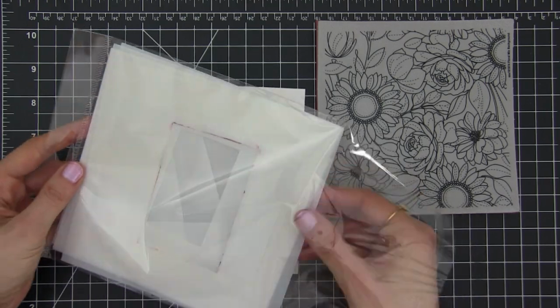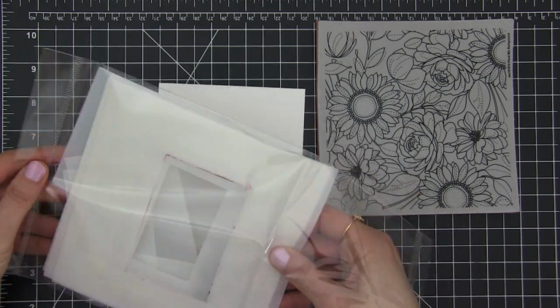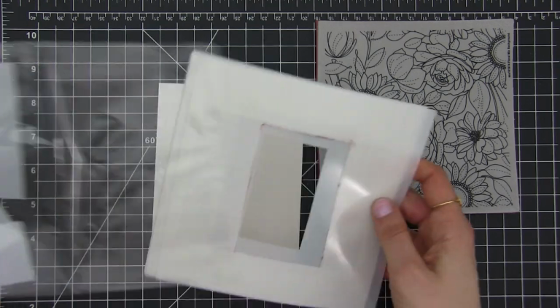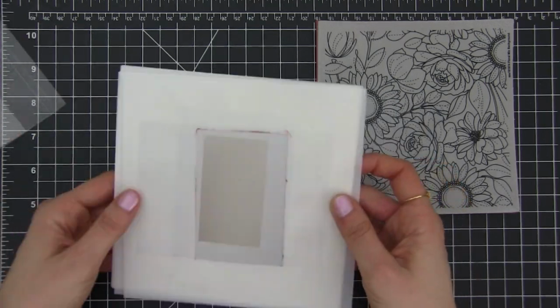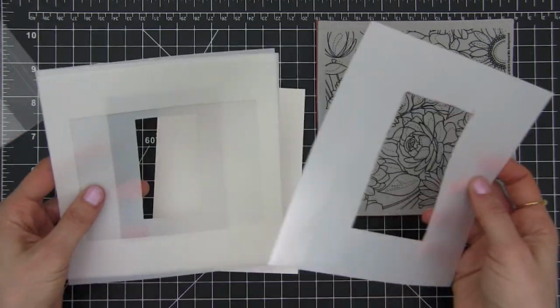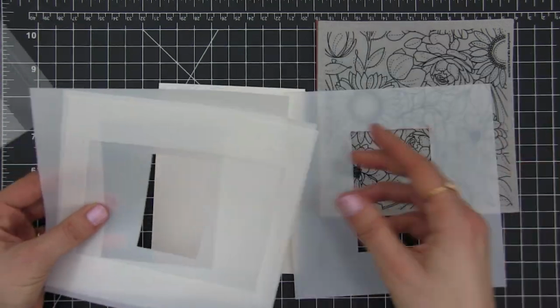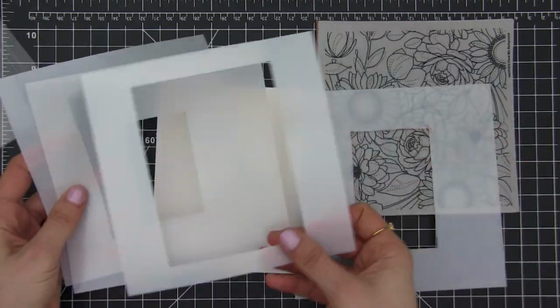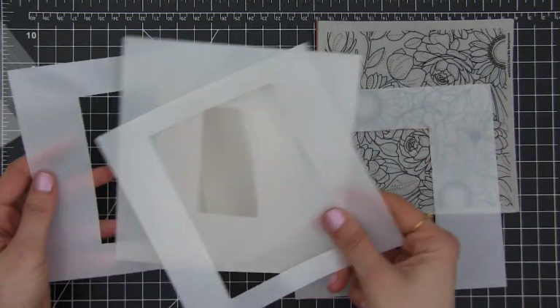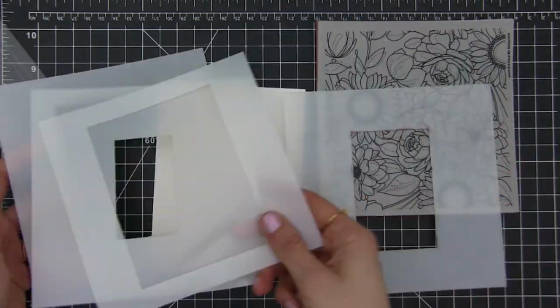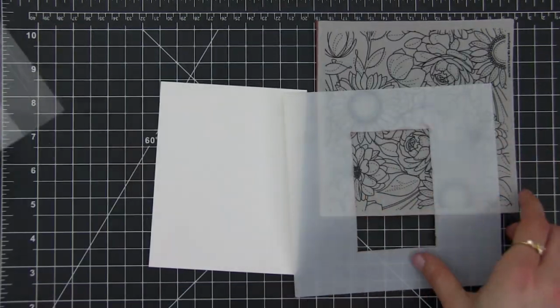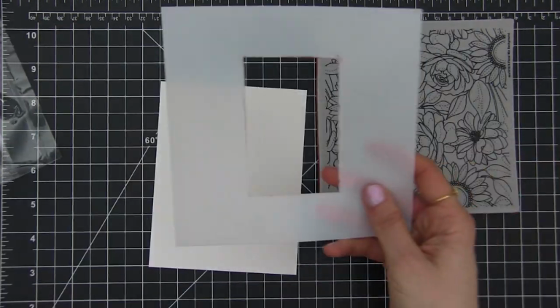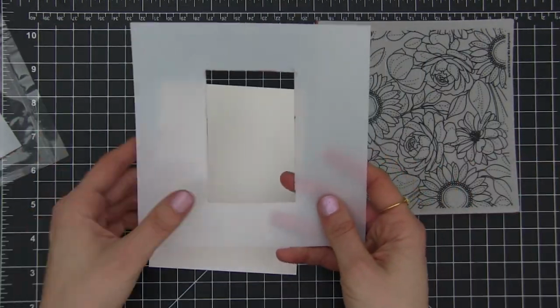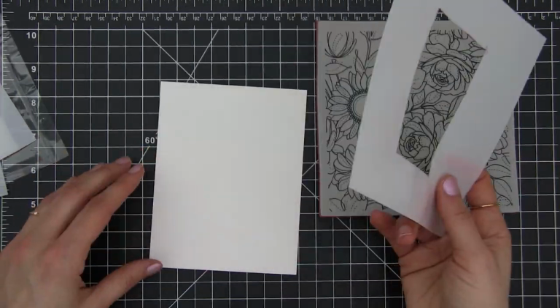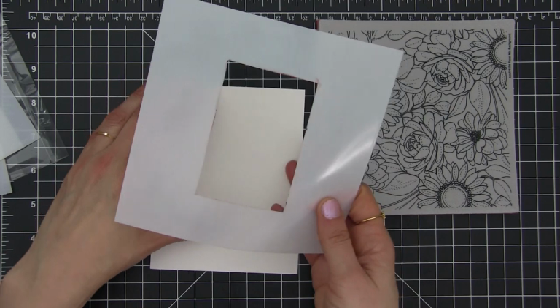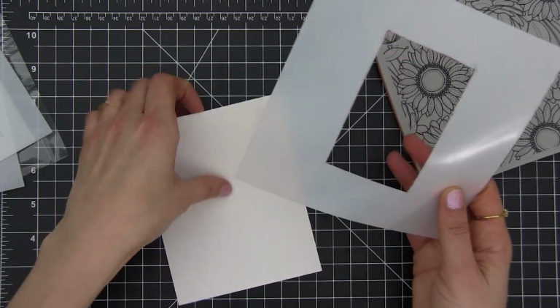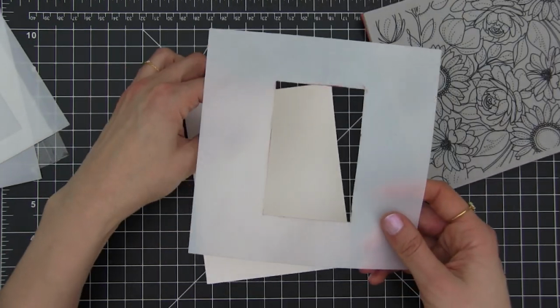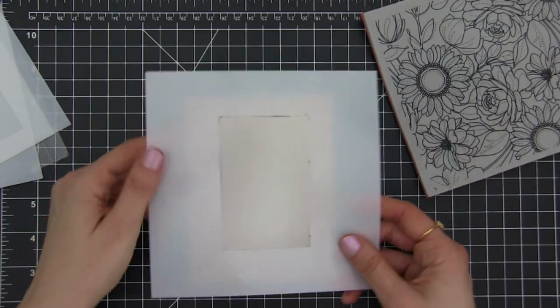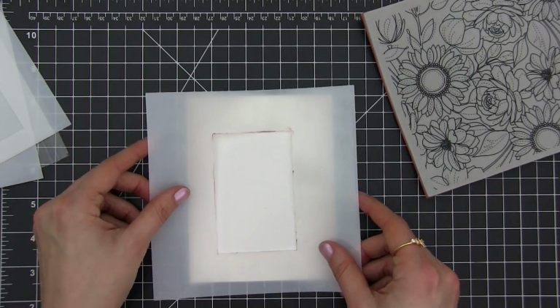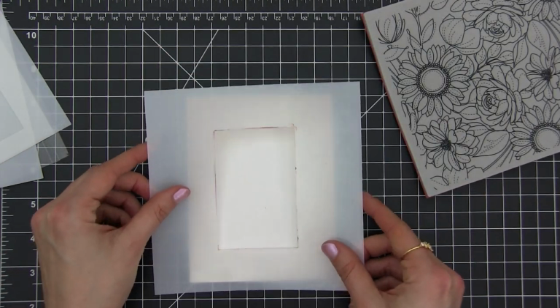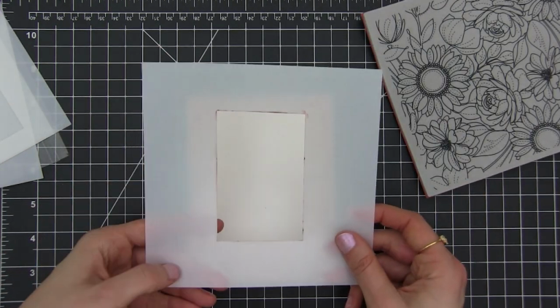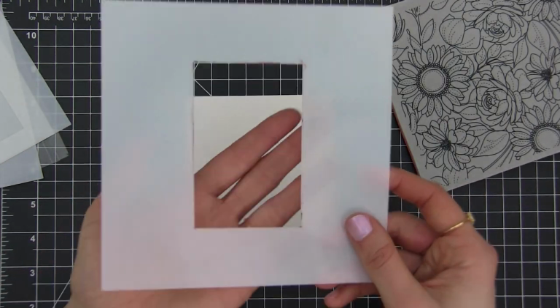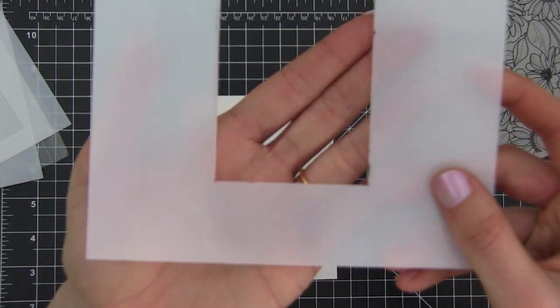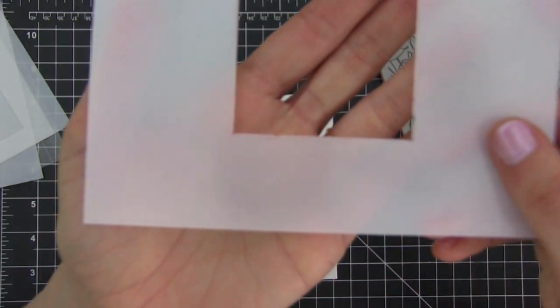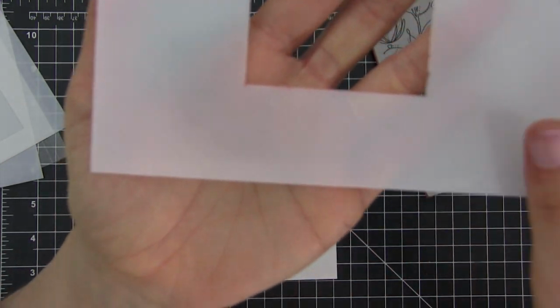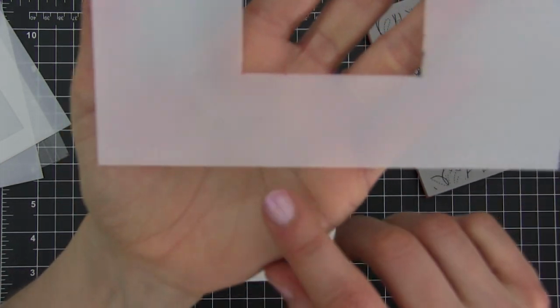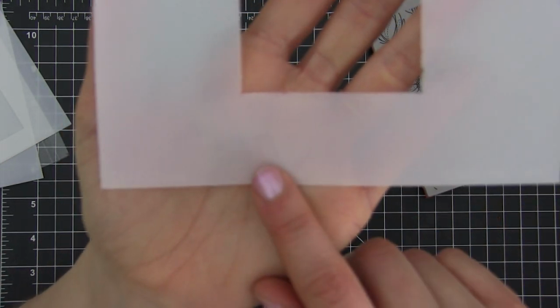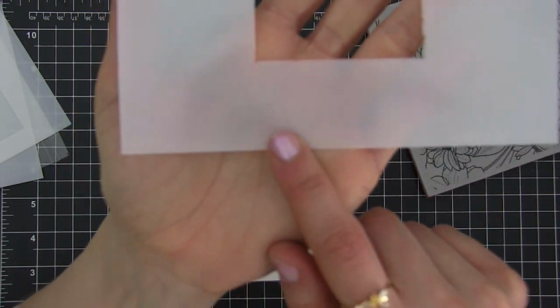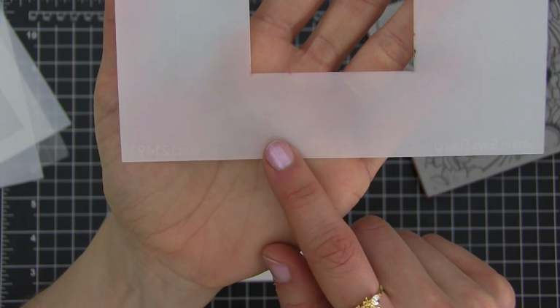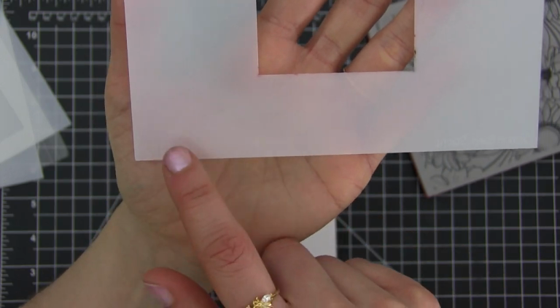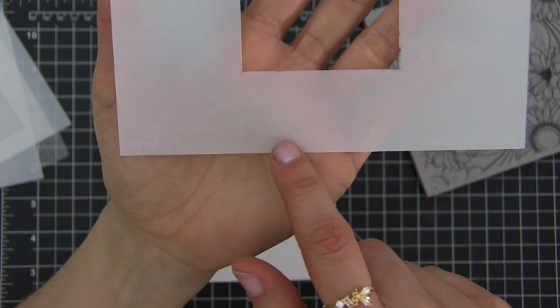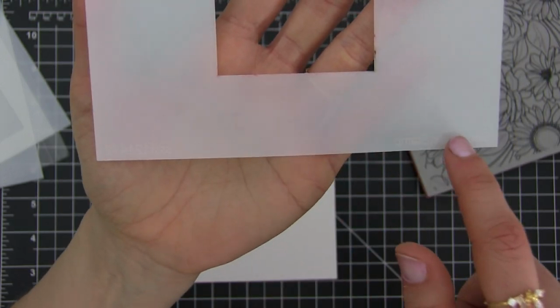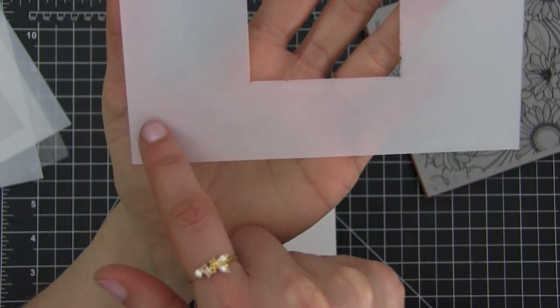In this case I'm using a stencil mask, but you can create your own if you want. This one is by Simon's Stamp and it also has little line marks that makes it easier to align it with the paper.